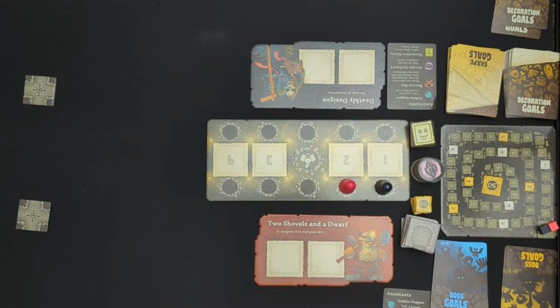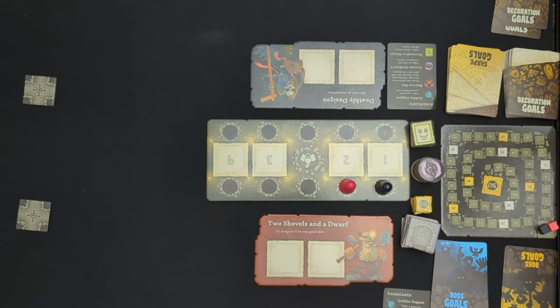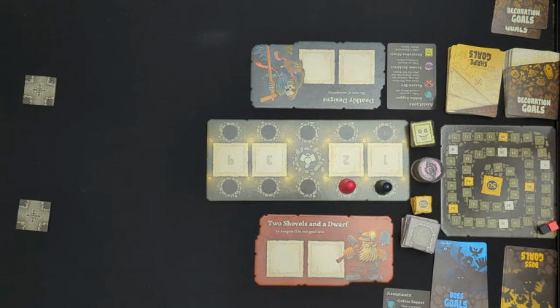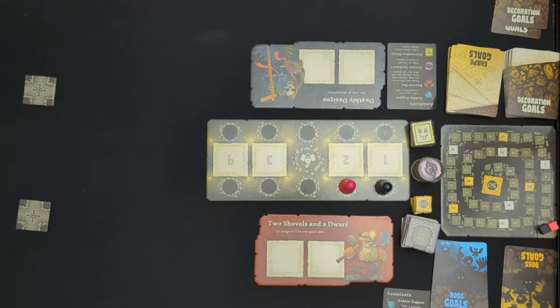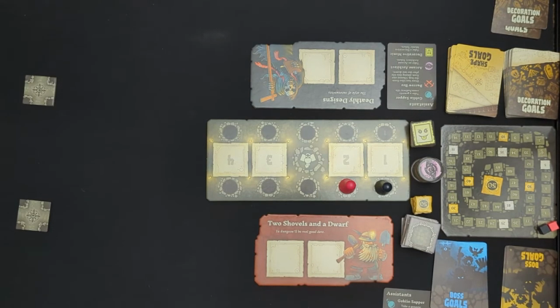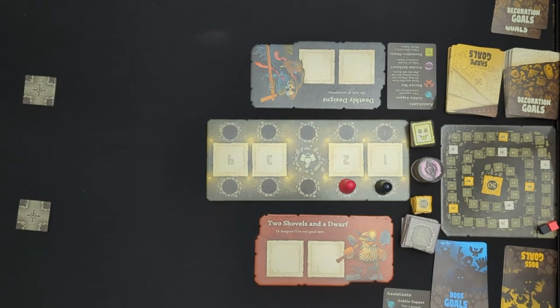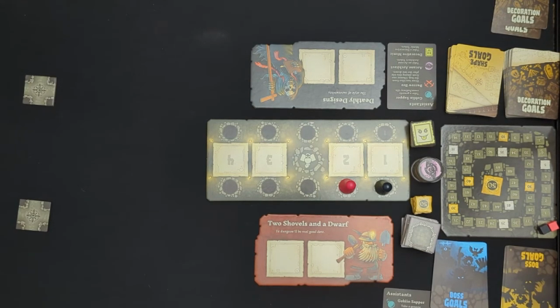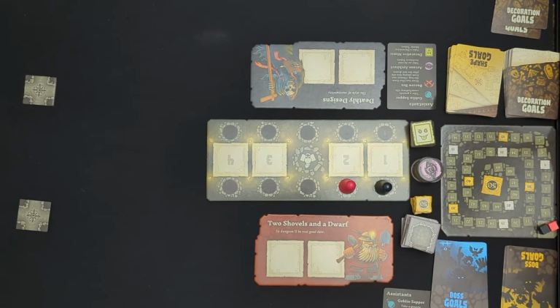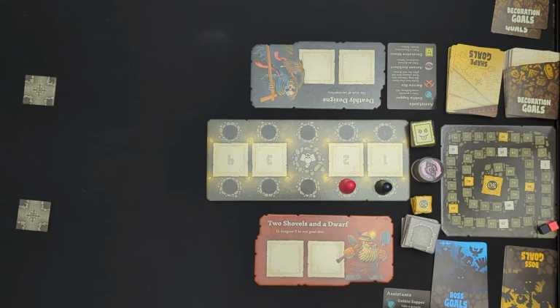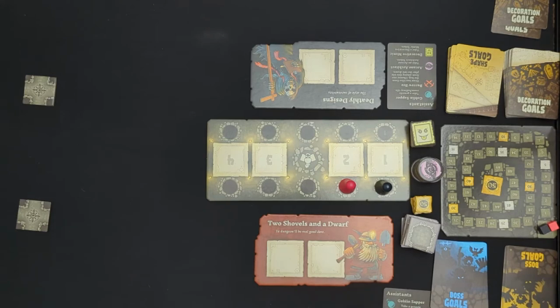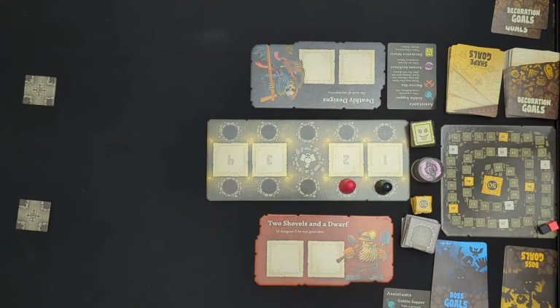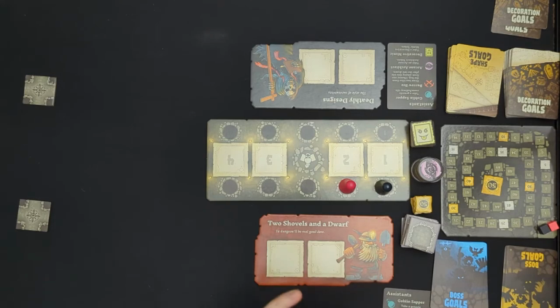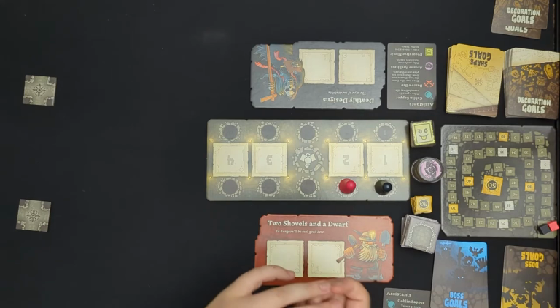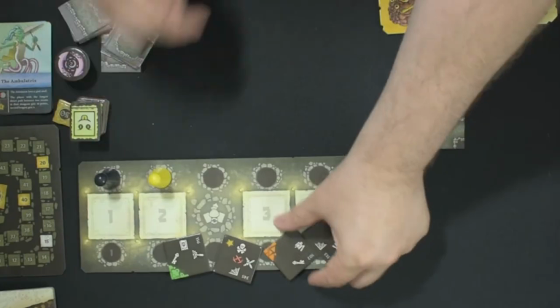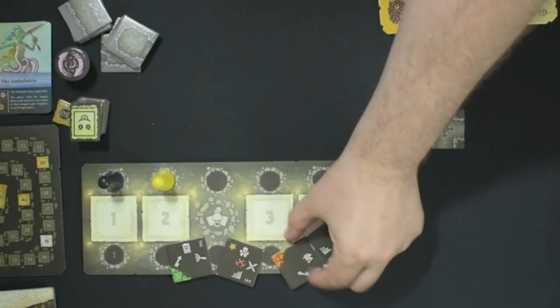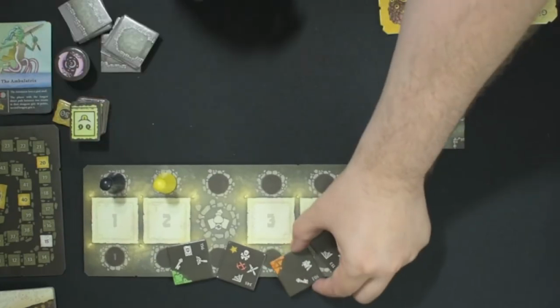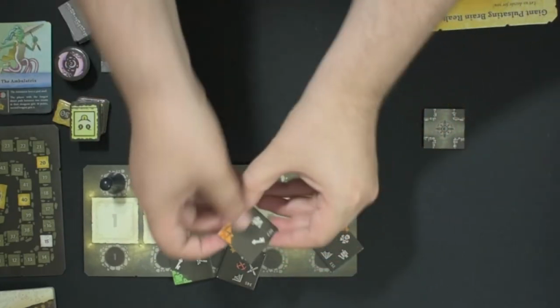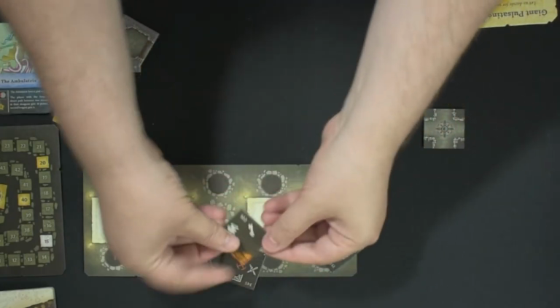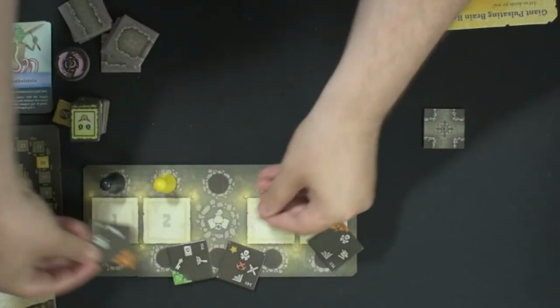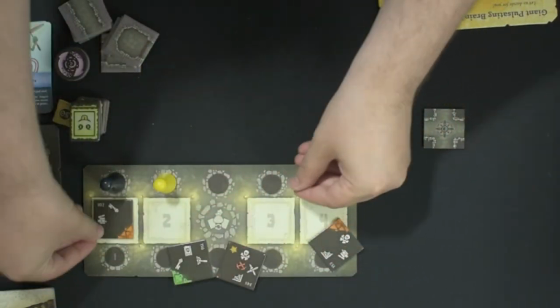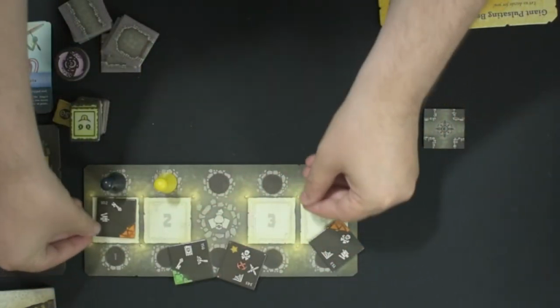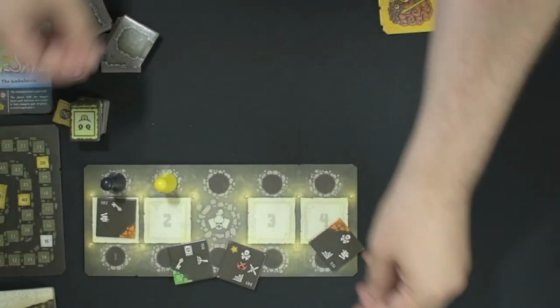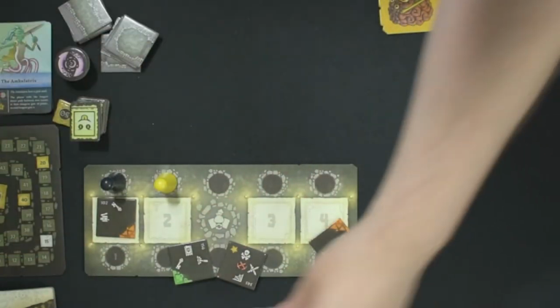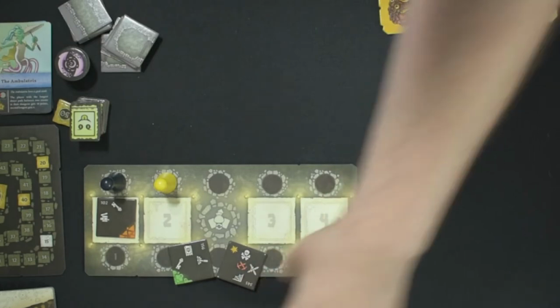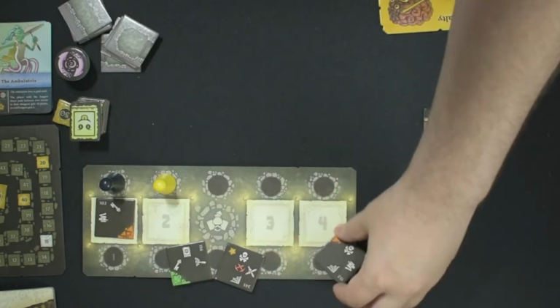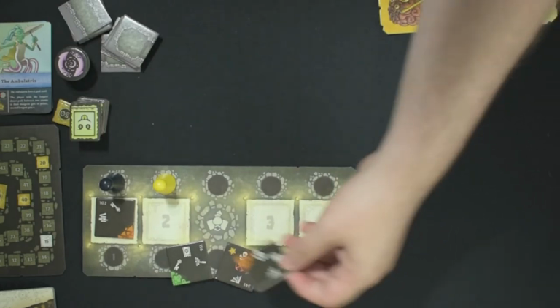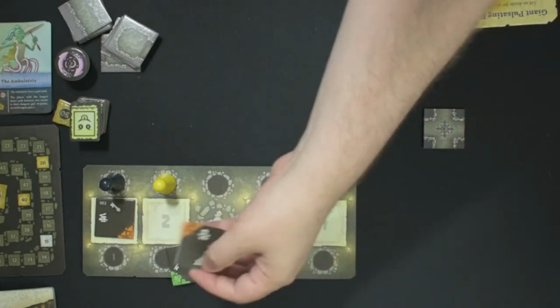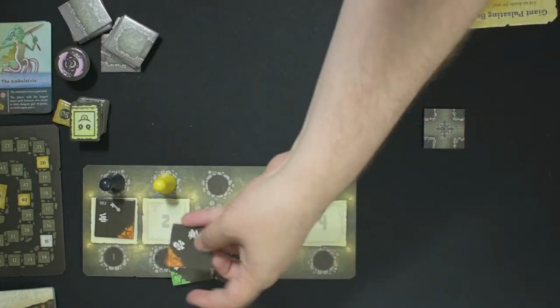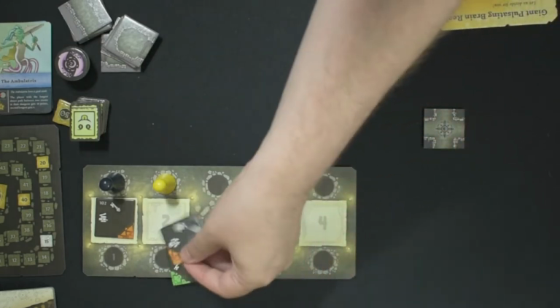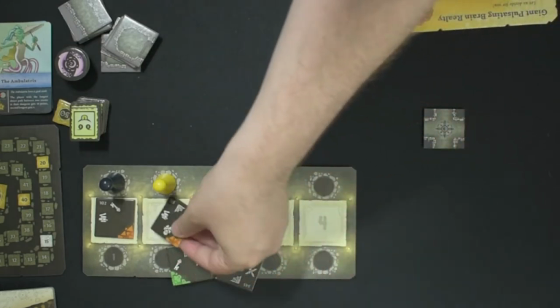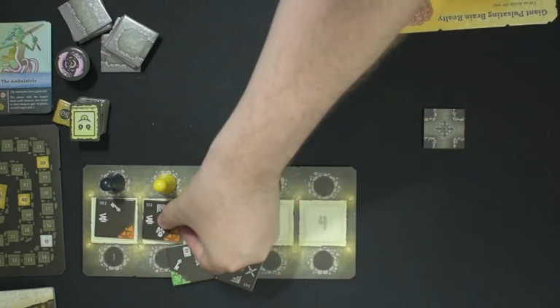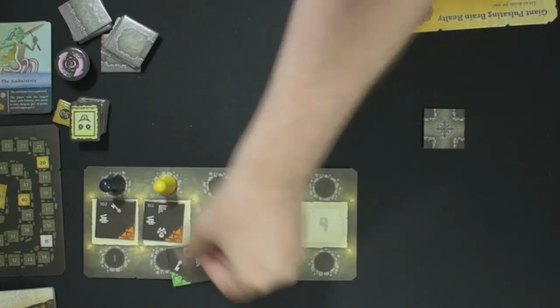We populate our dungeon board with four tiles. To set up, draw four tiles out of the draw bag. They get arranged in spaces one to four, from the lowest number to the highest.